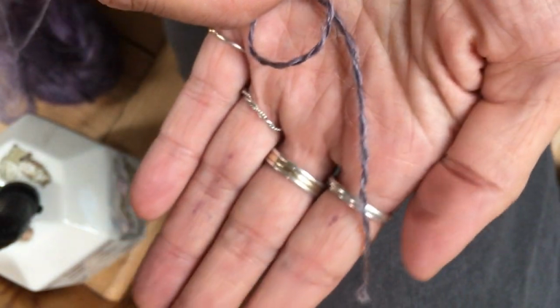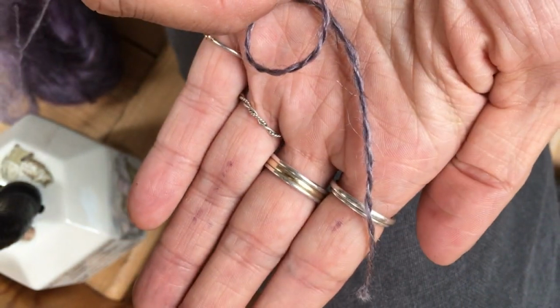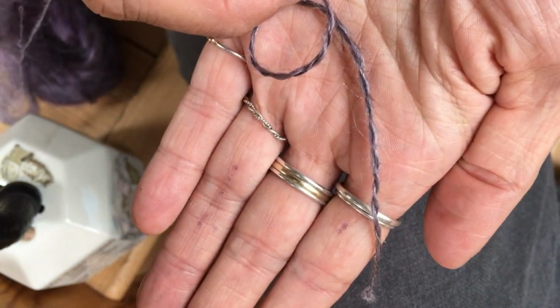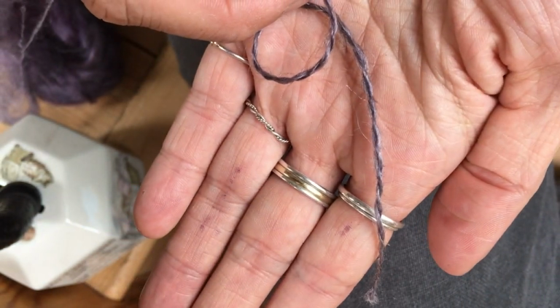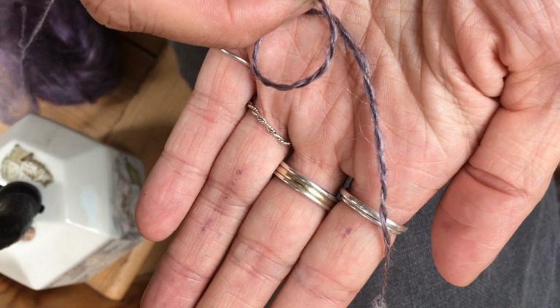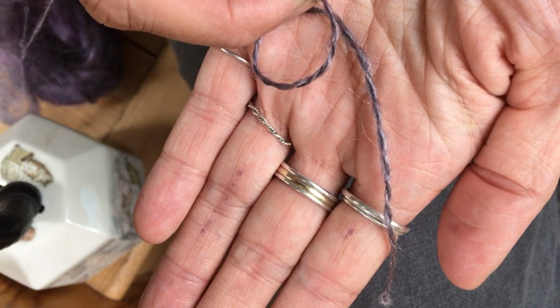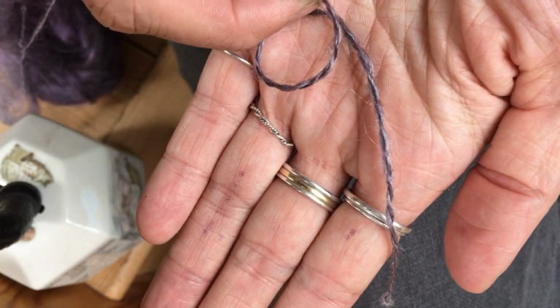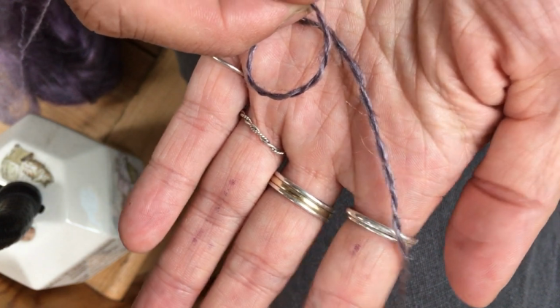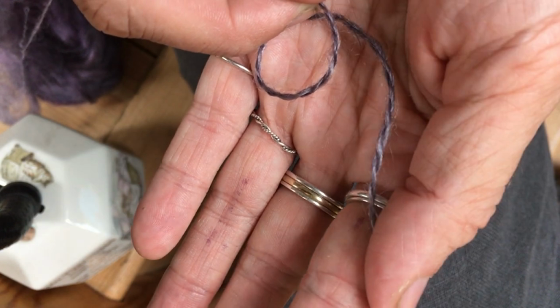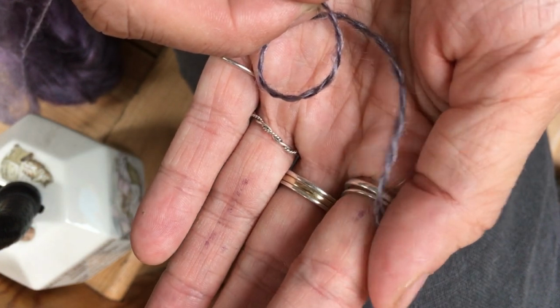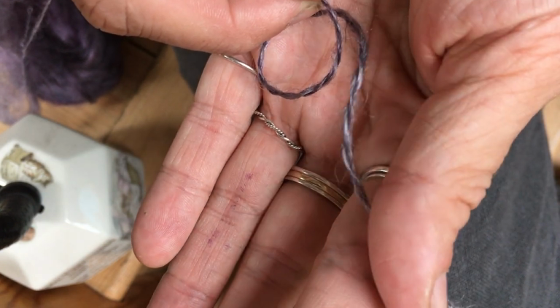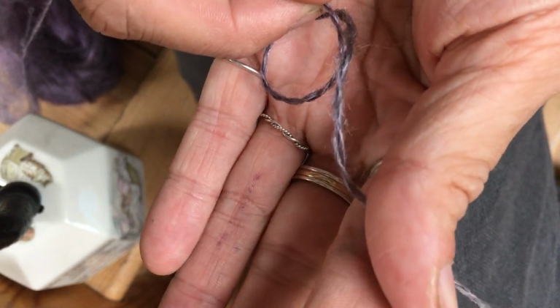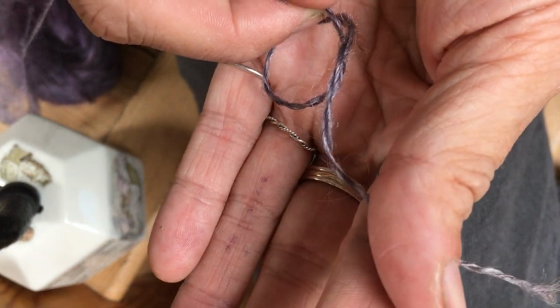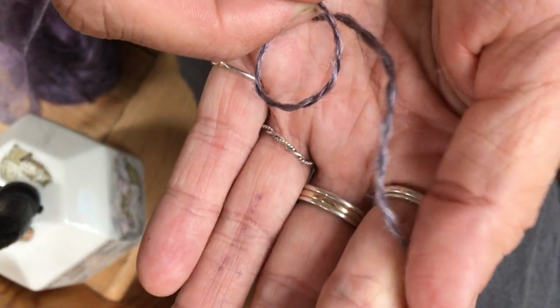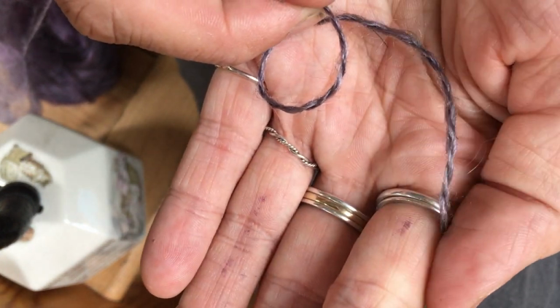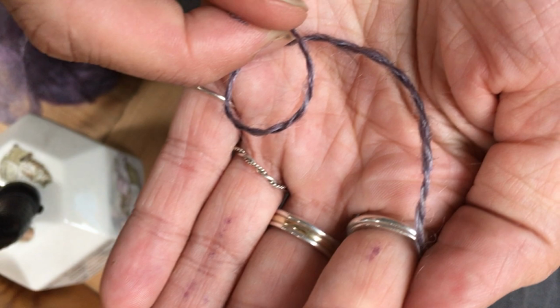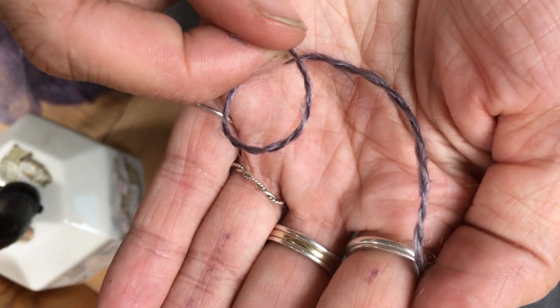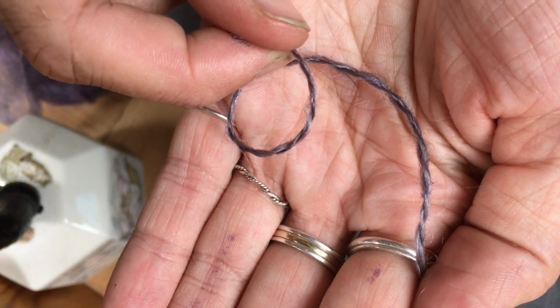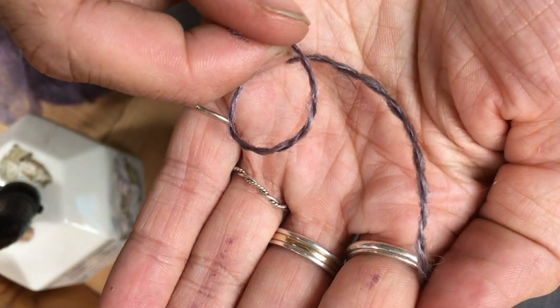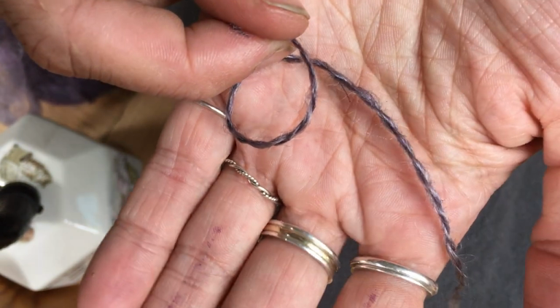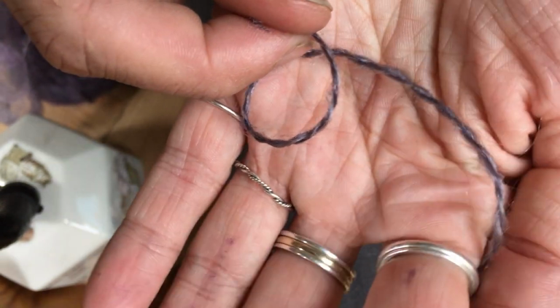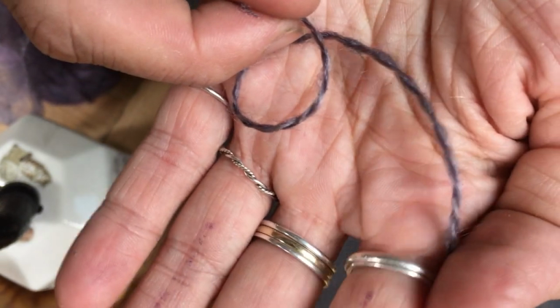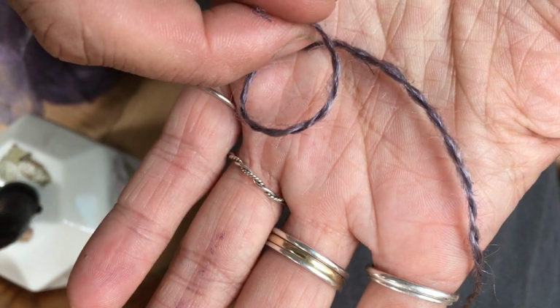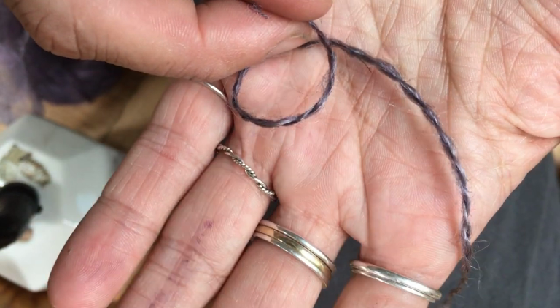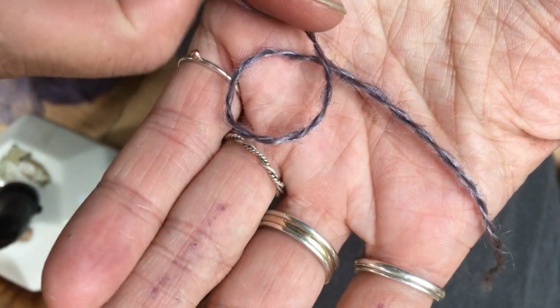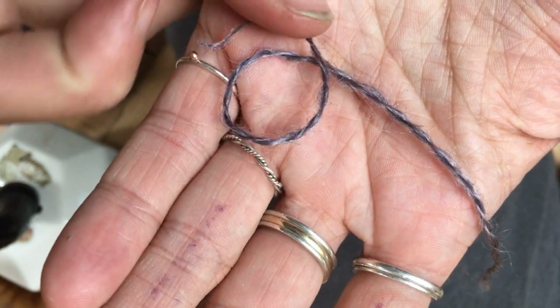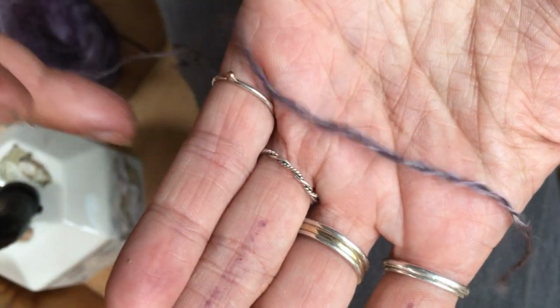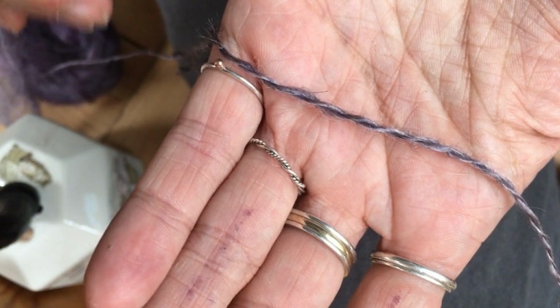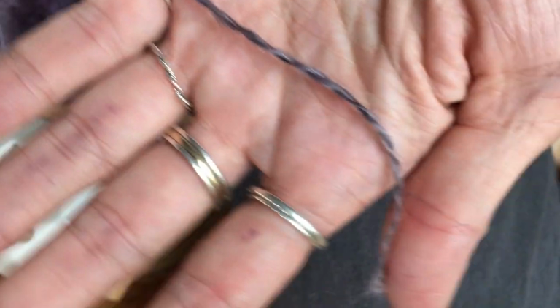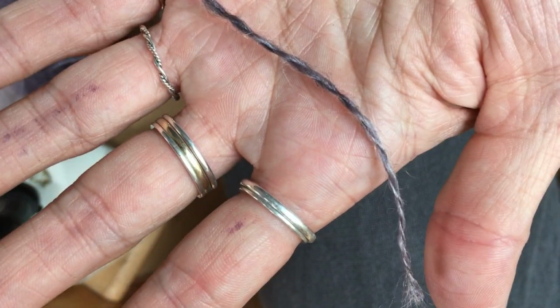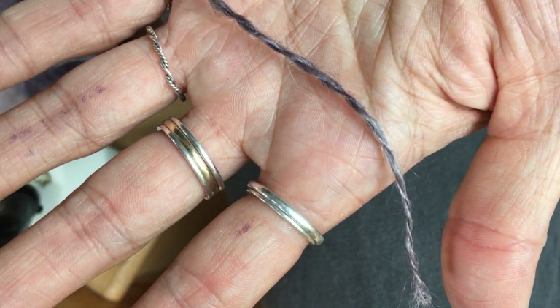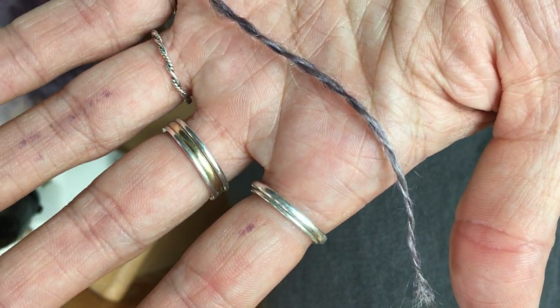What I'll do is I'll spin some bigger samples and take some proper photos of them, because photos show it much more clearly and in much more detail than I can manage to capture on the video. And you can have a look, and that way you'll be able to decide which you prefer if you decide to buy some of this and you want to spin it.